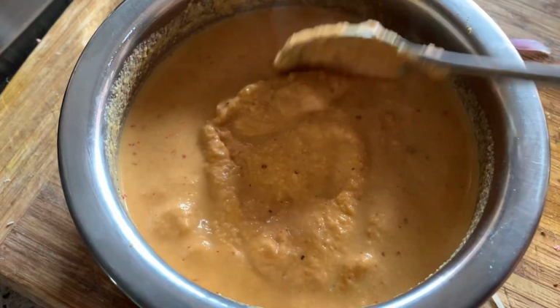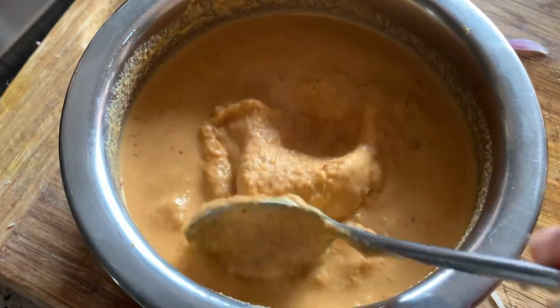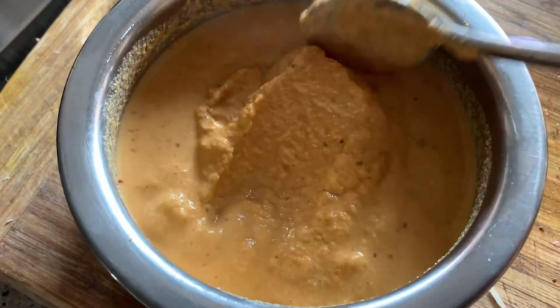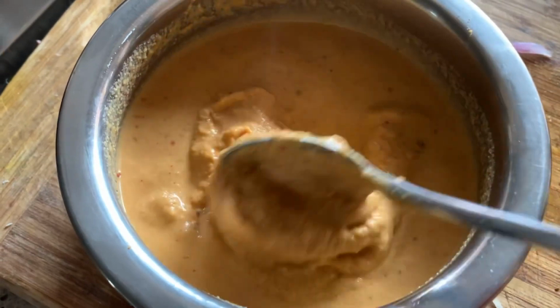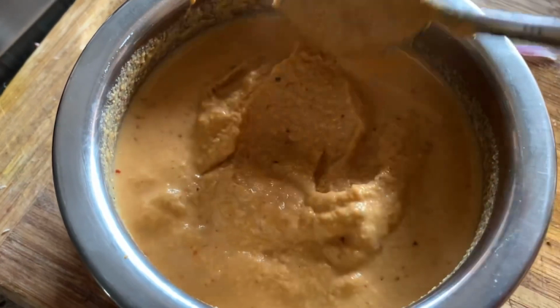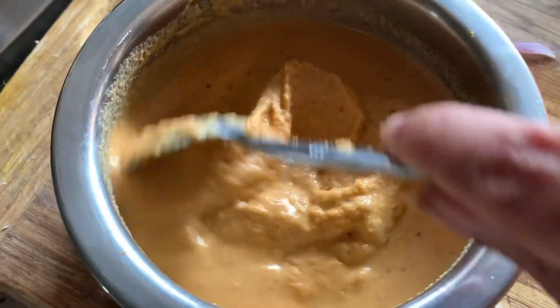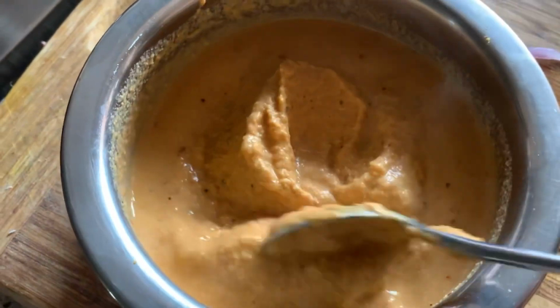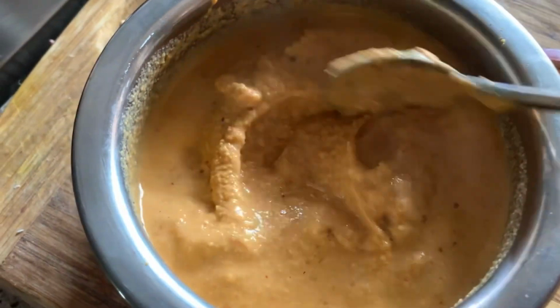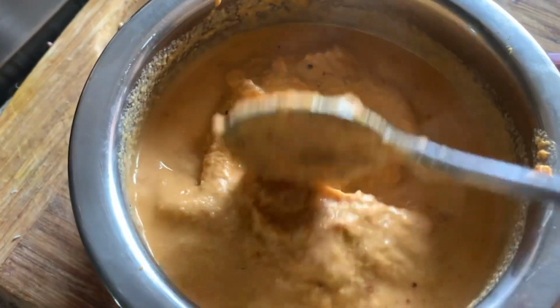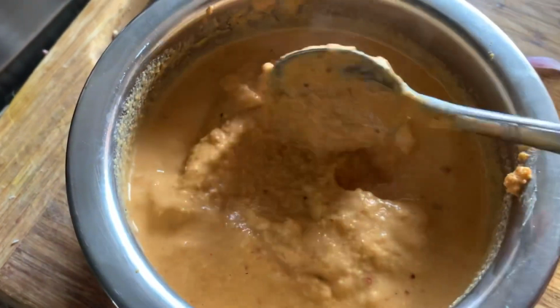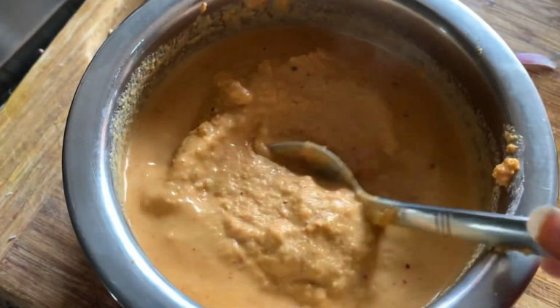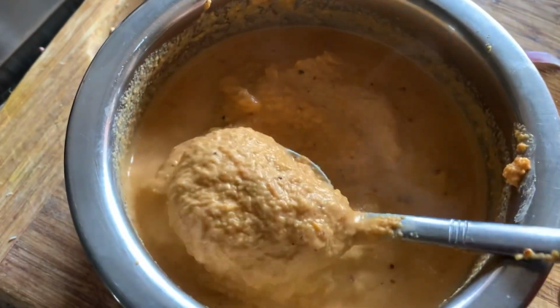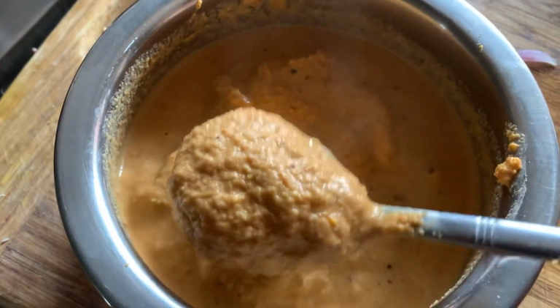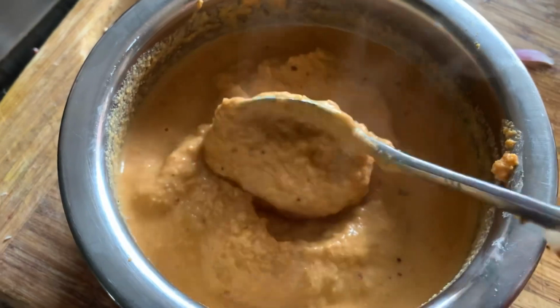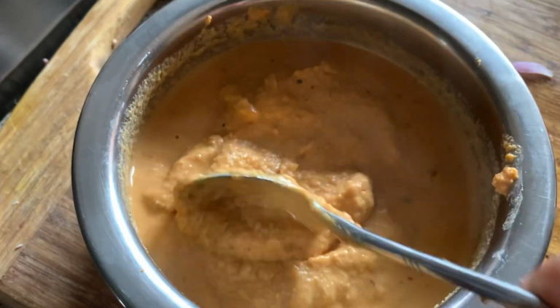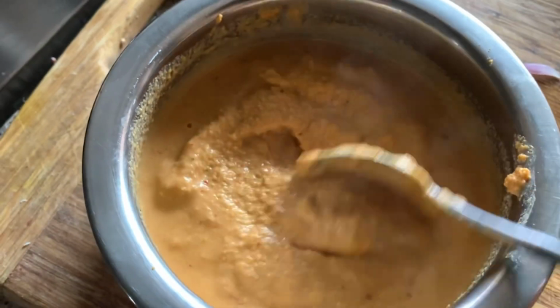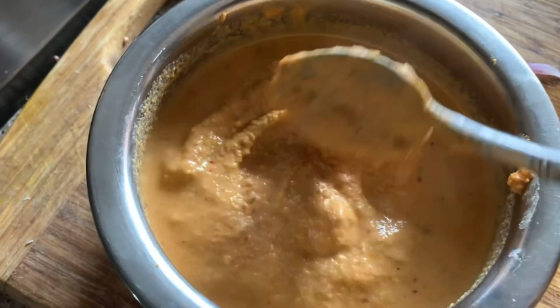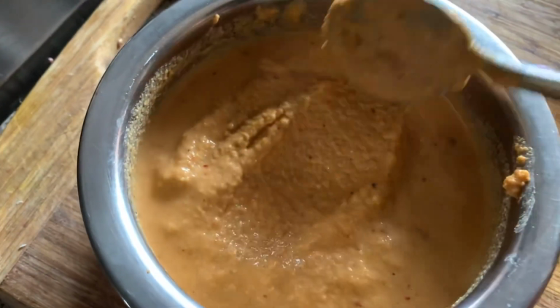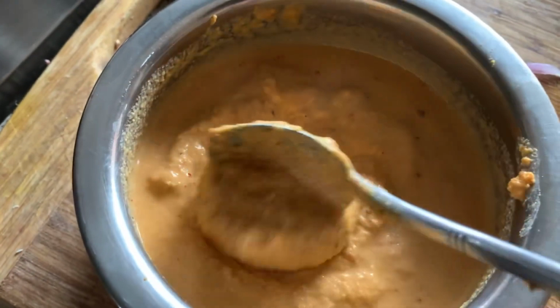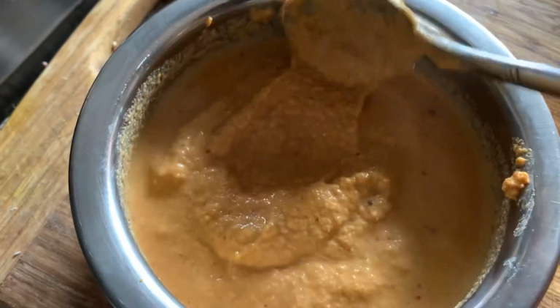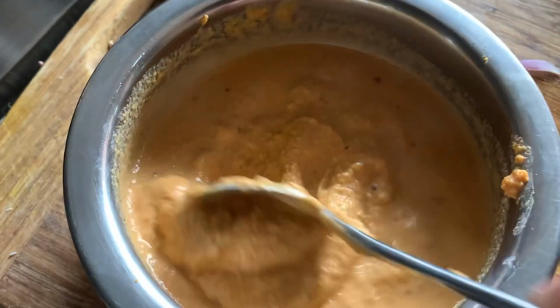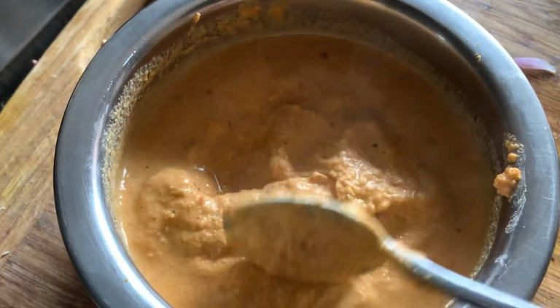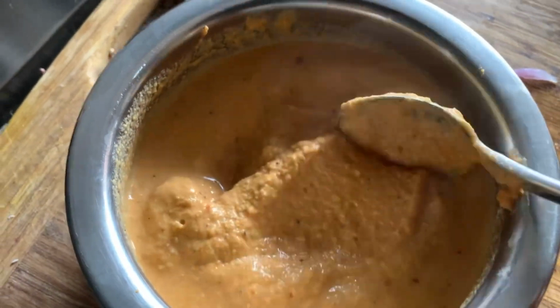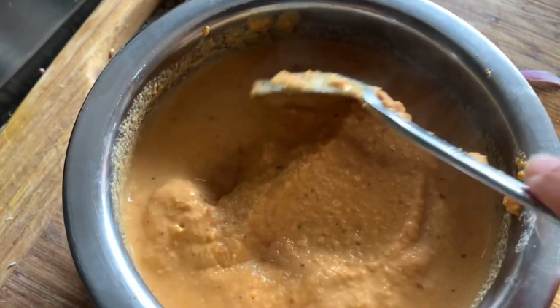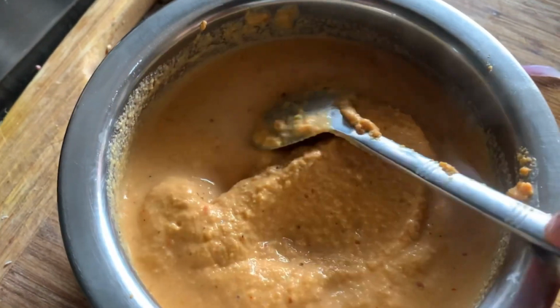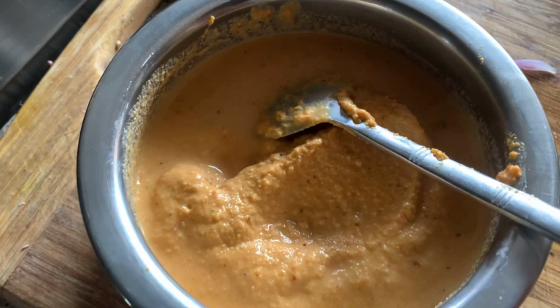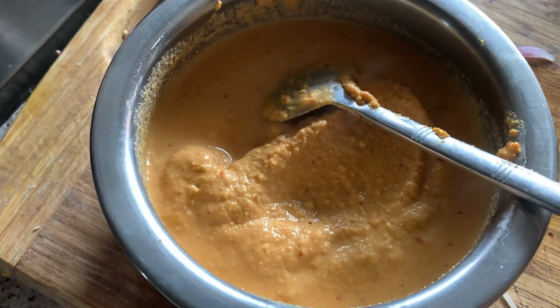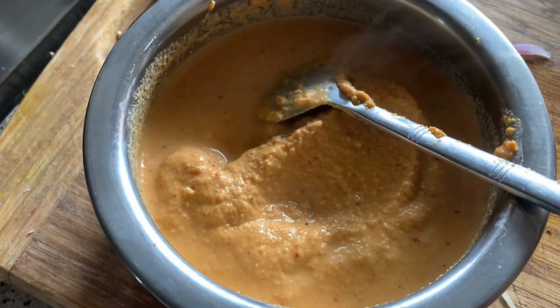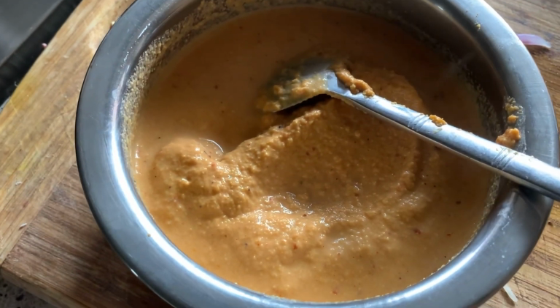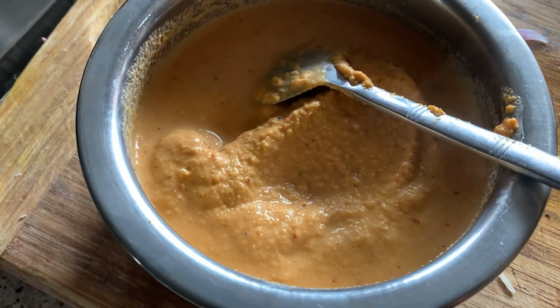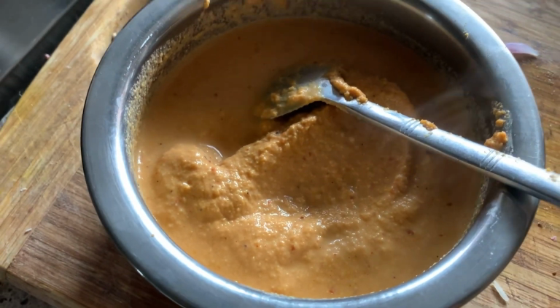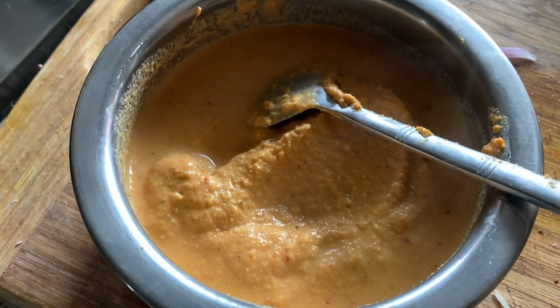So the chutney is ready guys. You have to spread this one in the dosa when you are making the Mysore masala dosa at your home. This is a quick video of how to make a hotel red chutney for Mysore masala dosa.